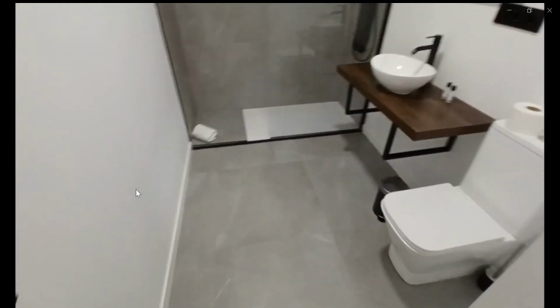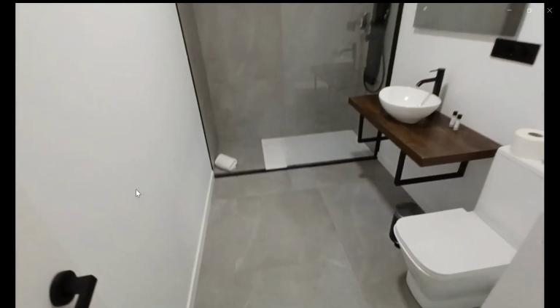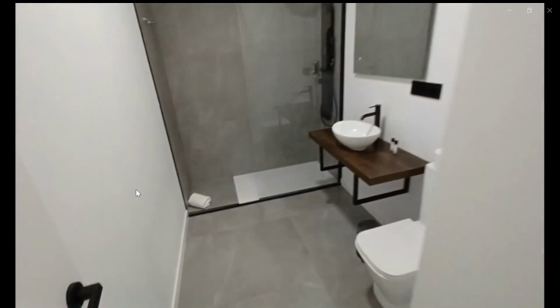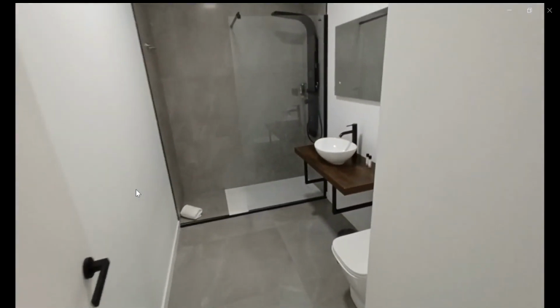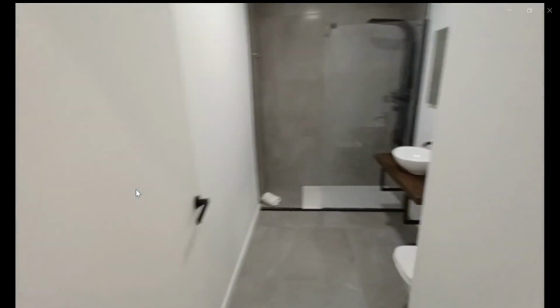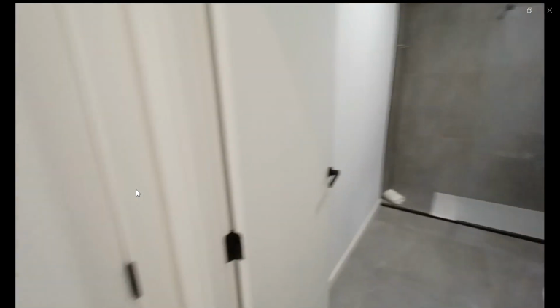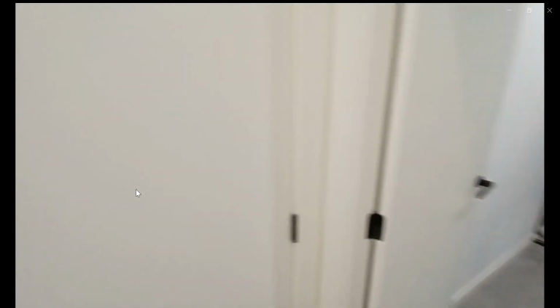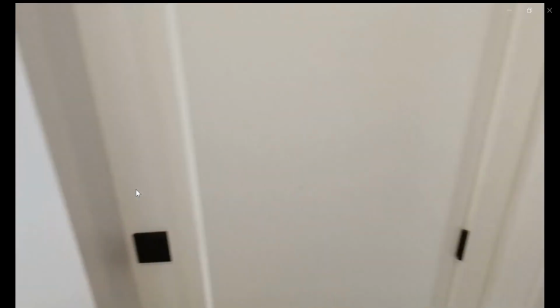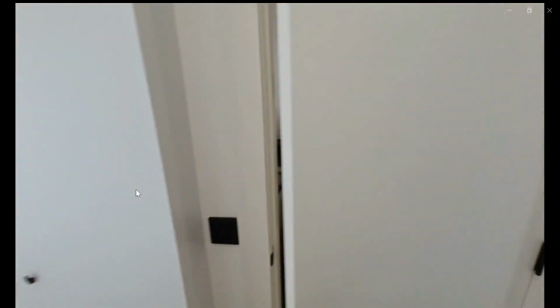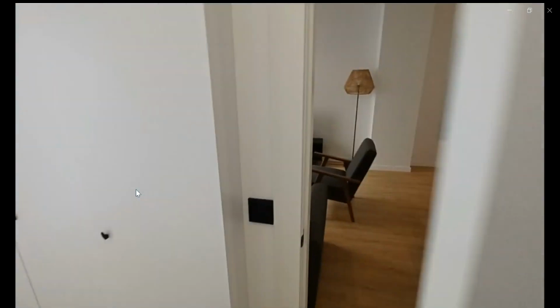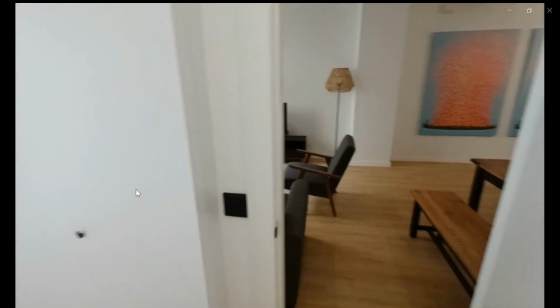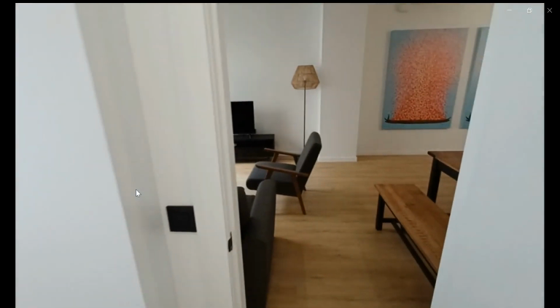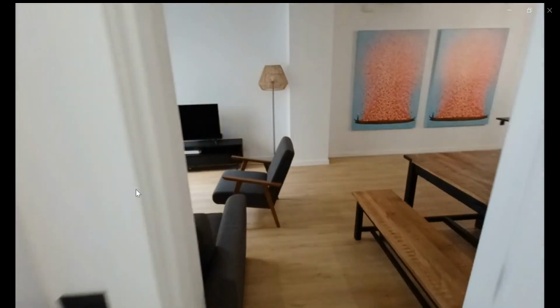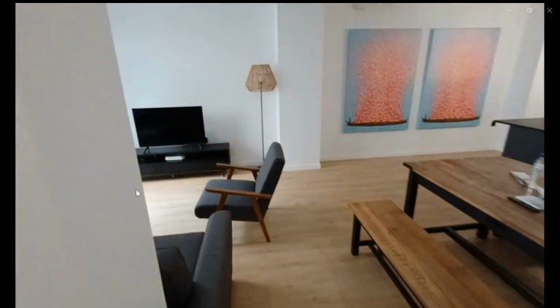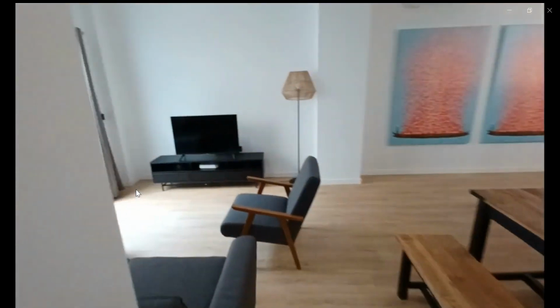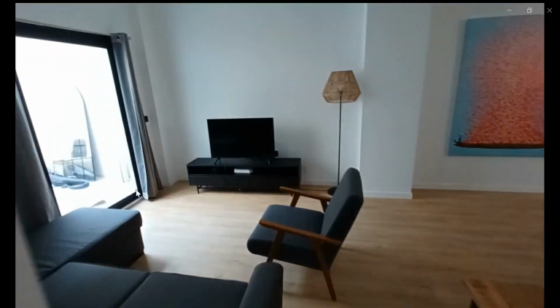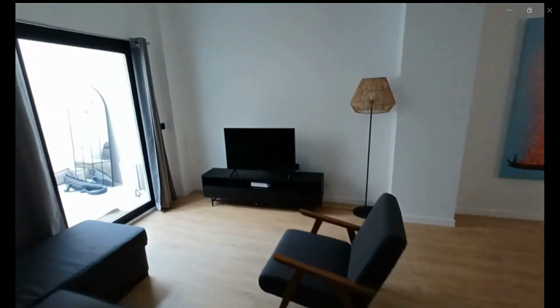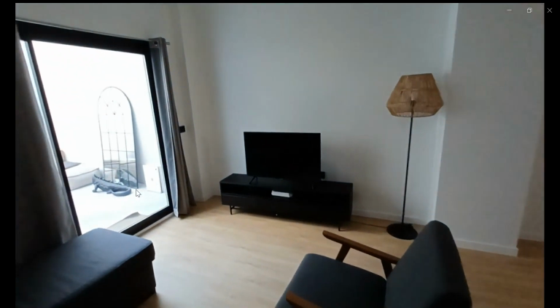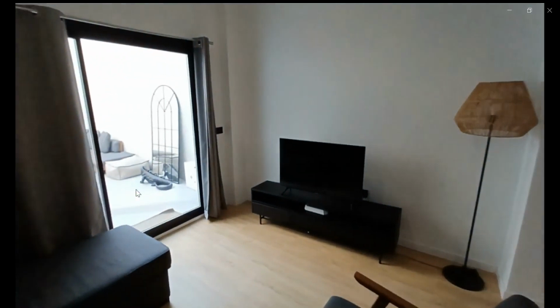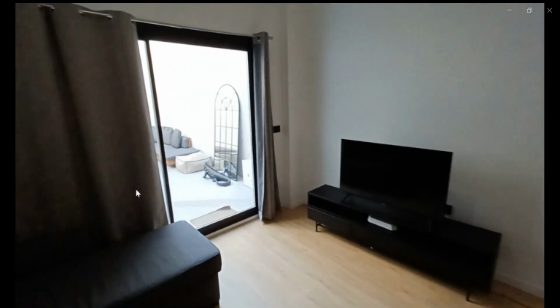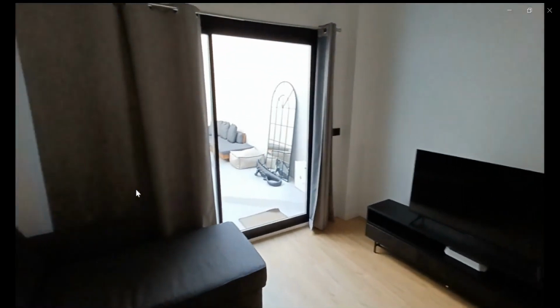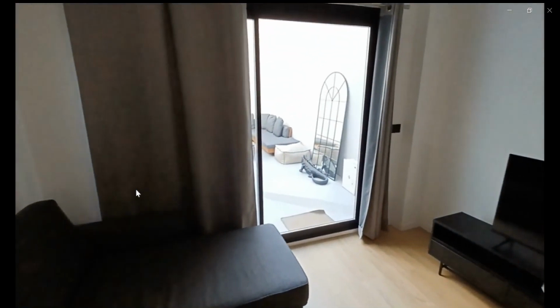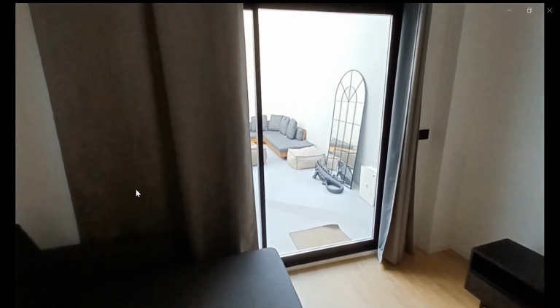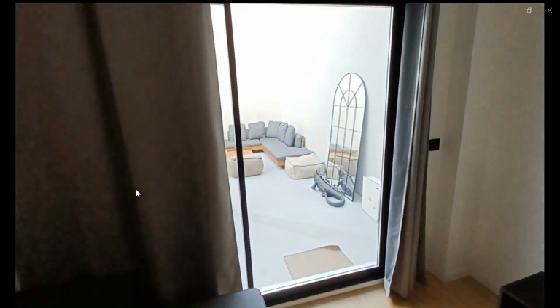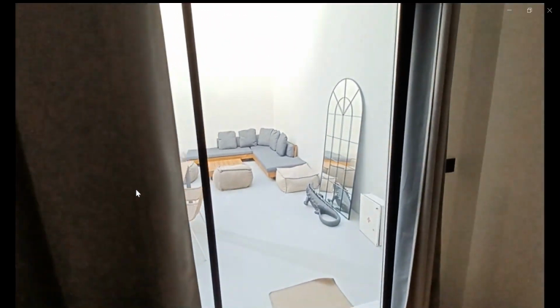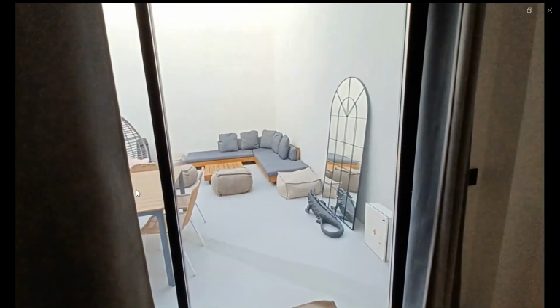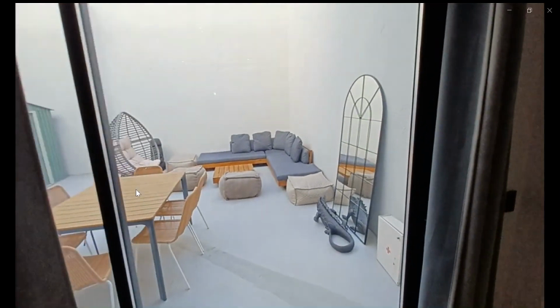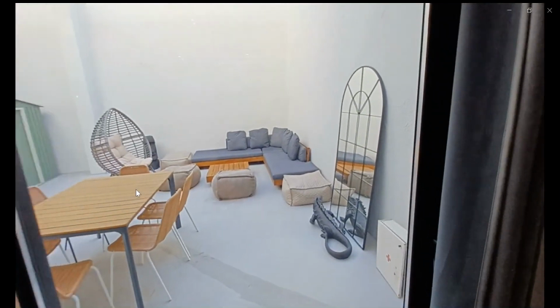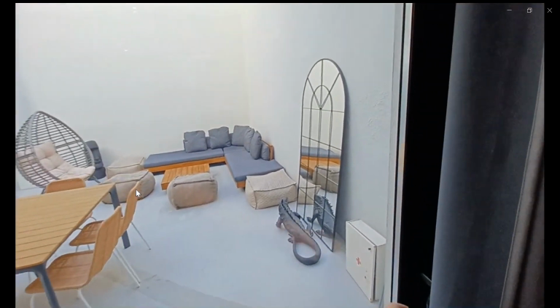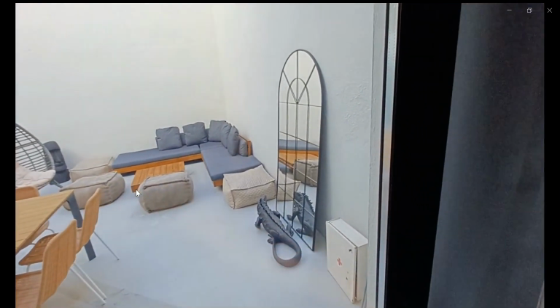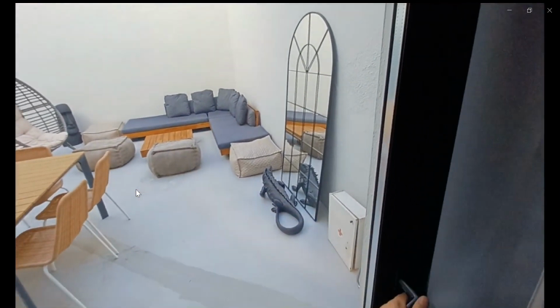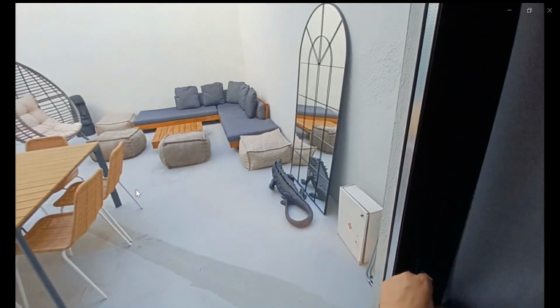Outside in the living room area you're going to find a smart TV, and also a sofa bed over here which is the L-shaped one. That's a sofa bed, and you also have an AC unit. And this would be the terrace area of the apartment.